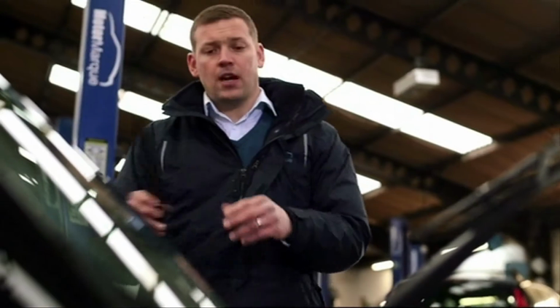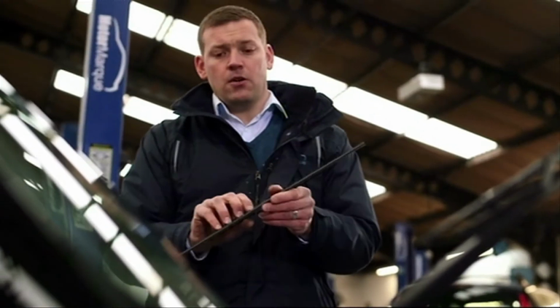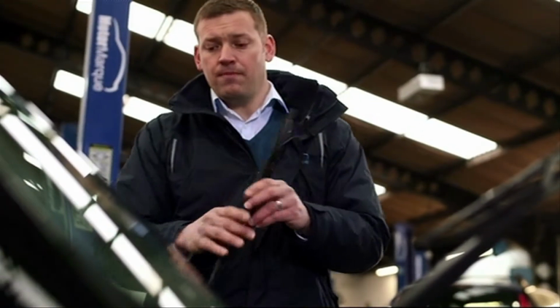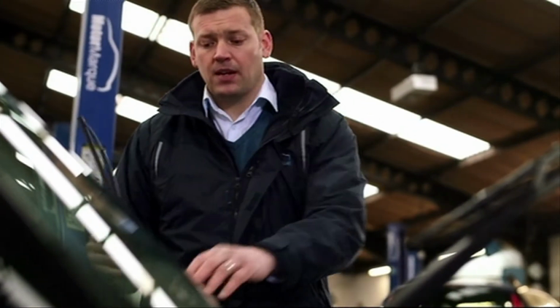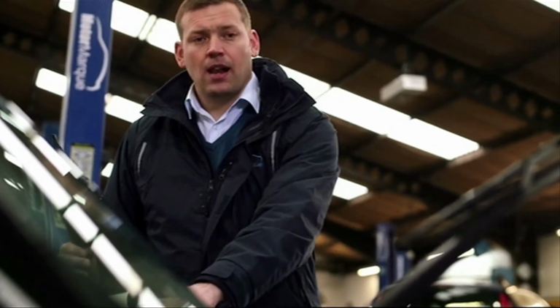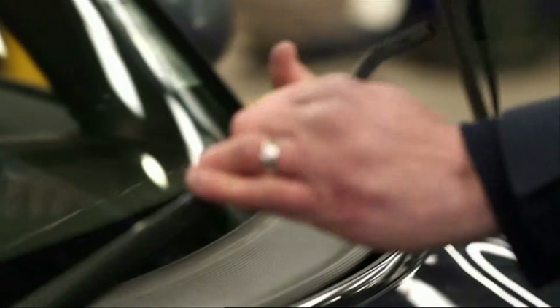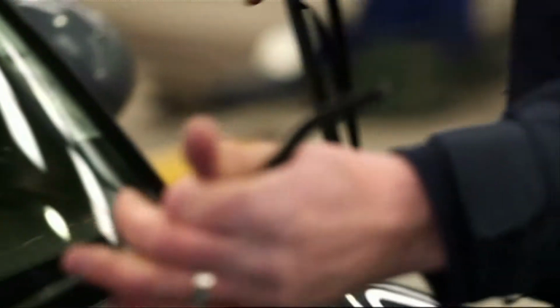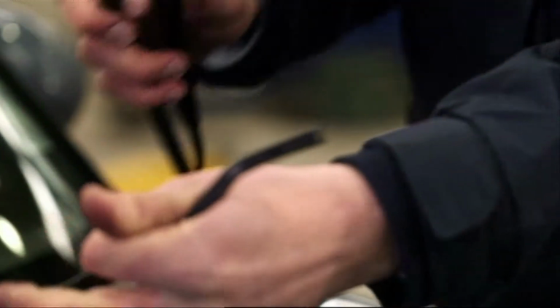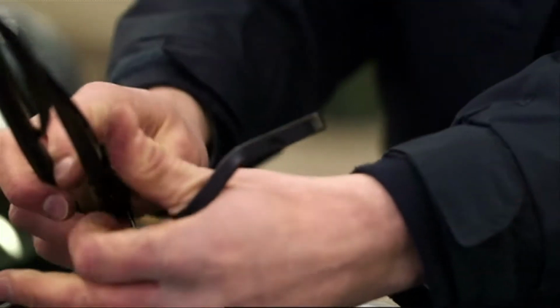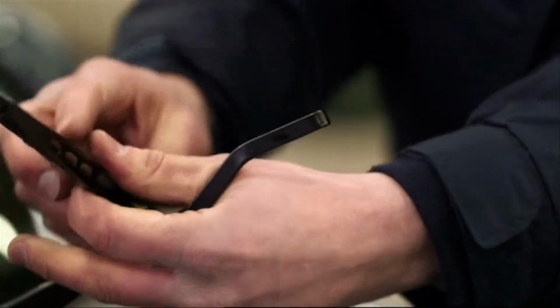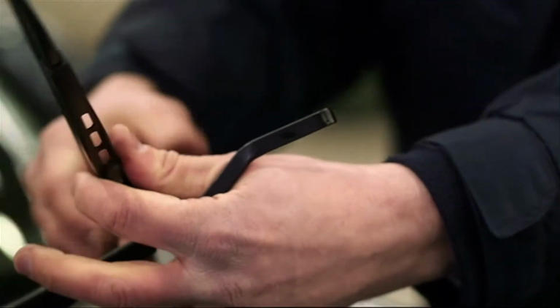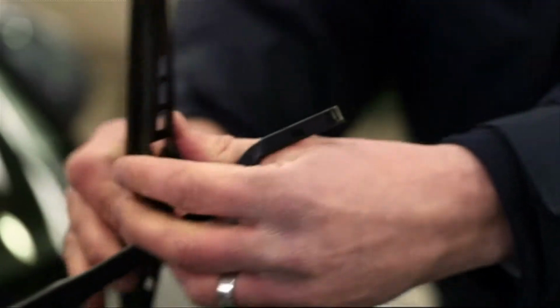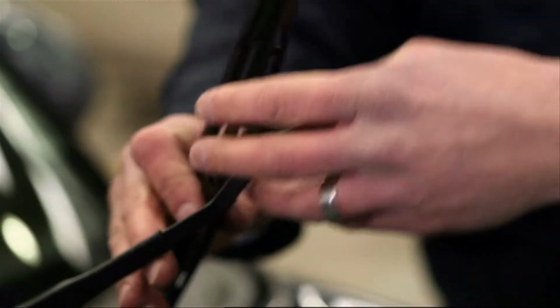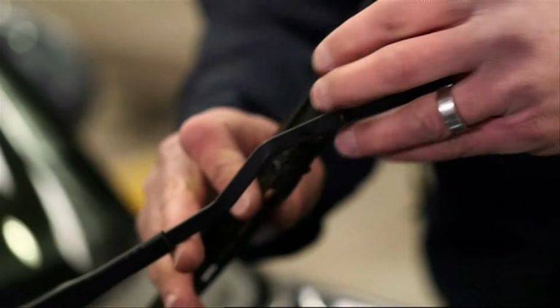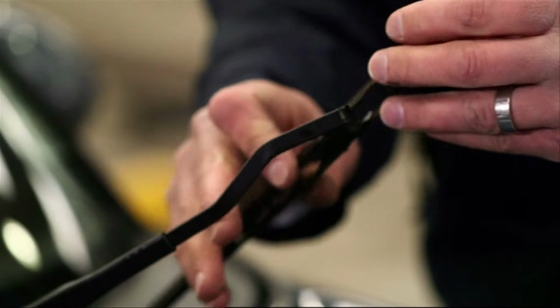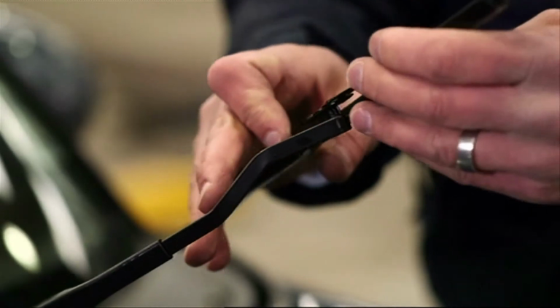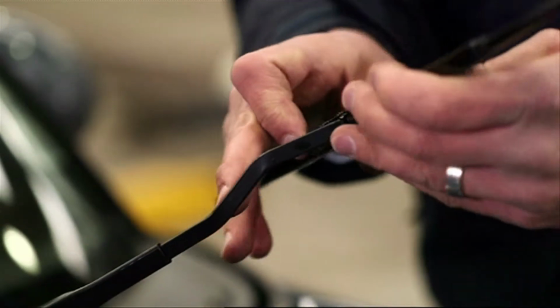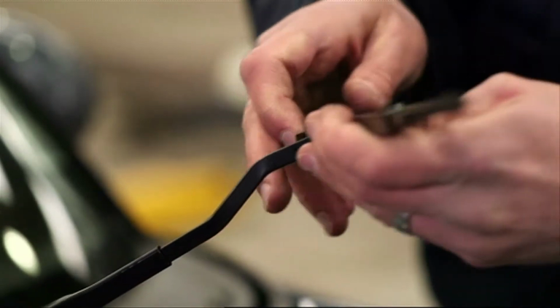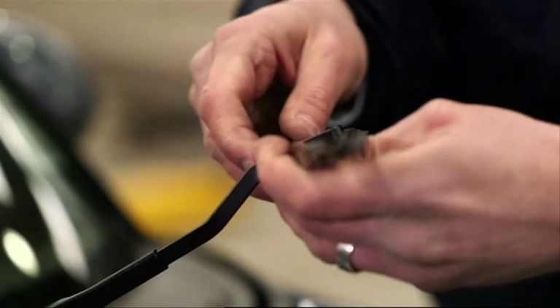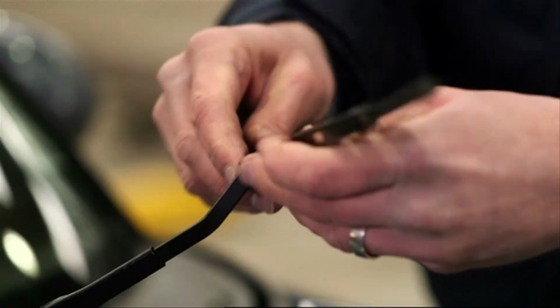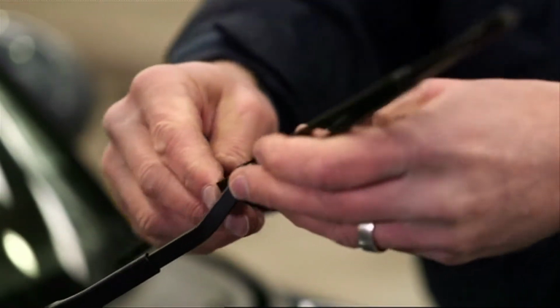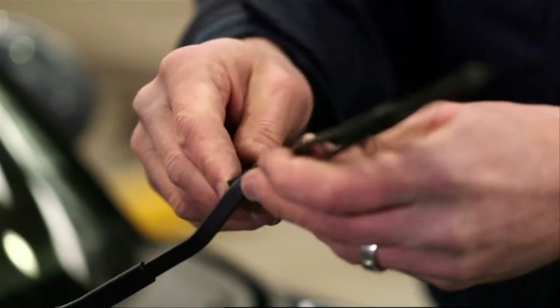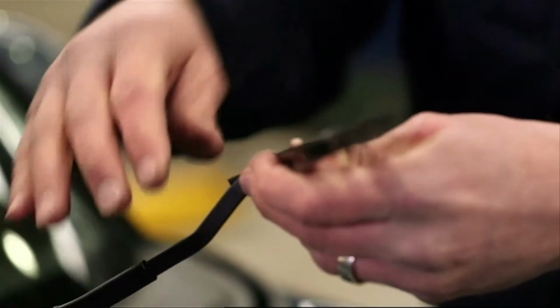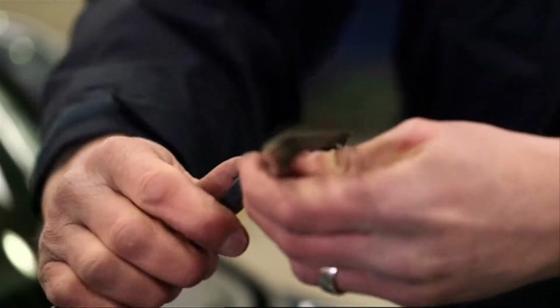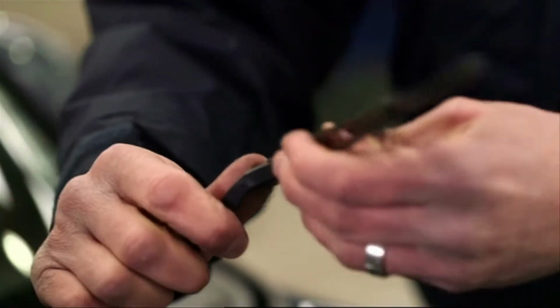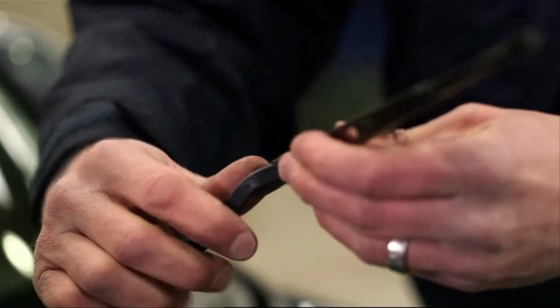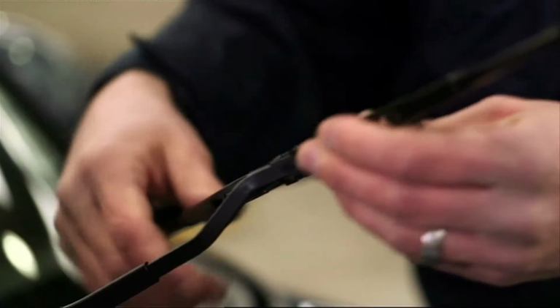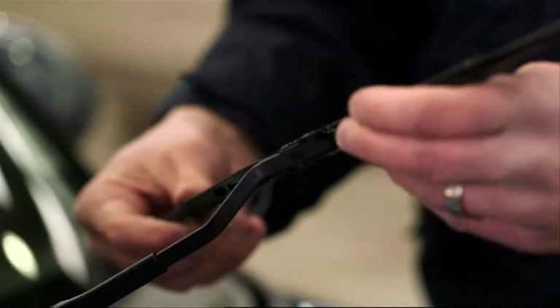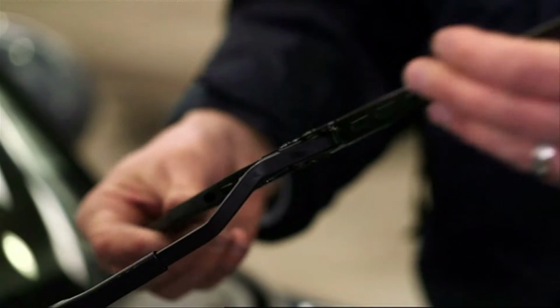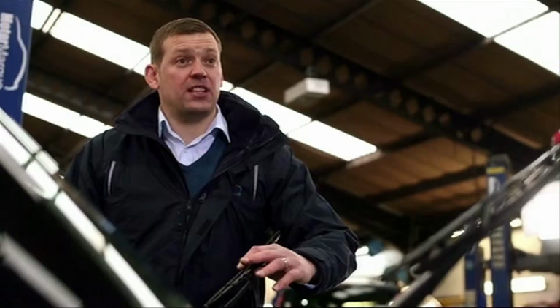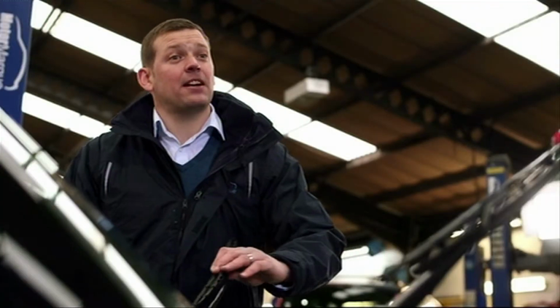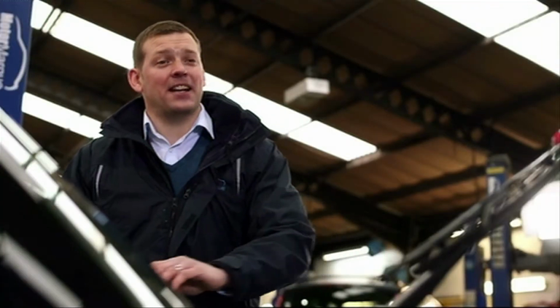Get your new one, lift the arm again, put the hook through, and then get the plastic clip to lock in again. And that's it — you've just saved yourself a tenner.